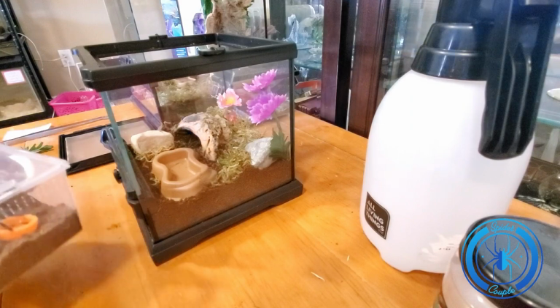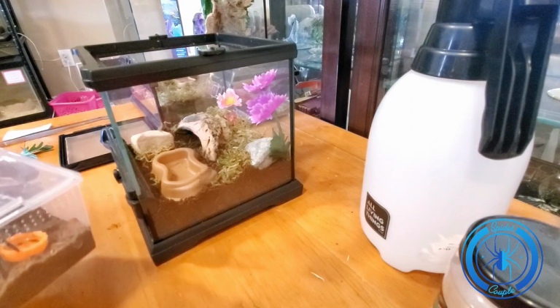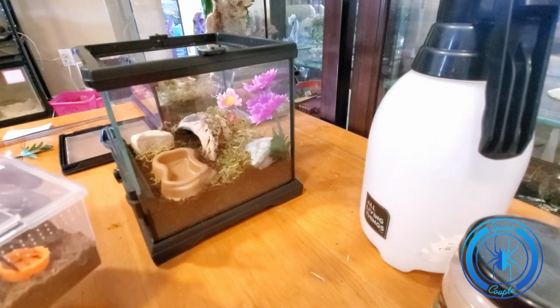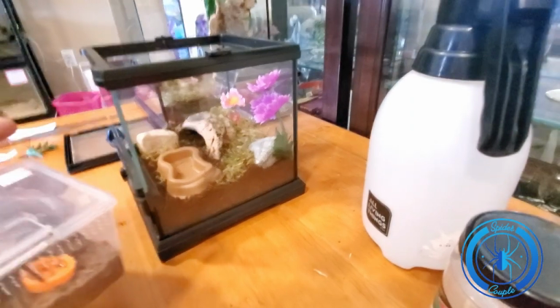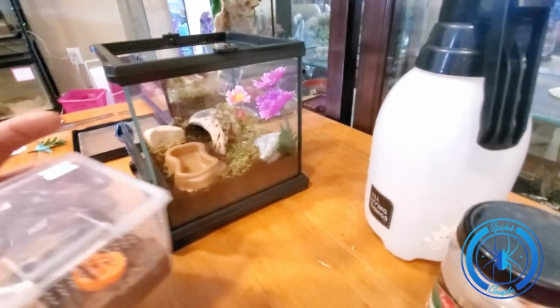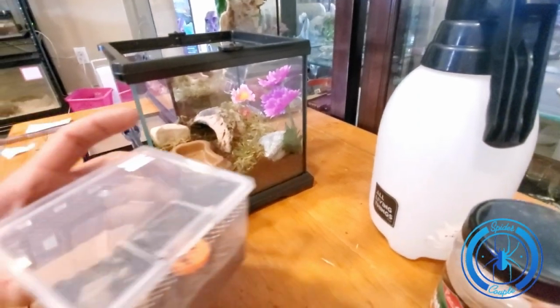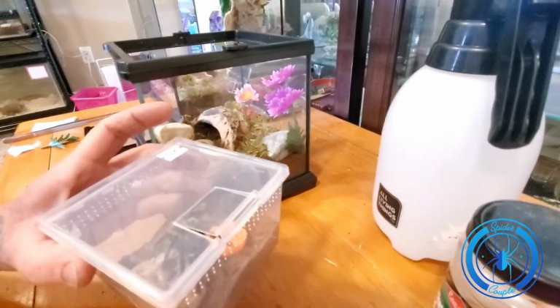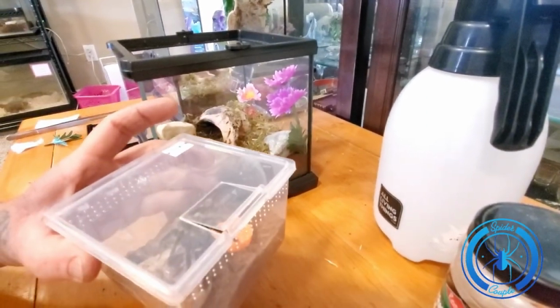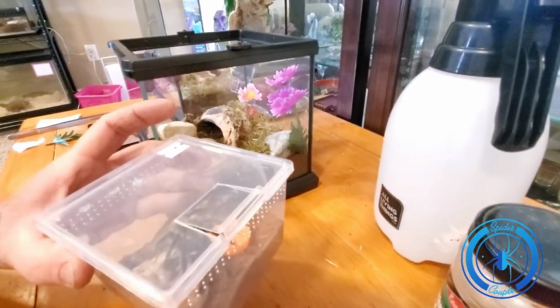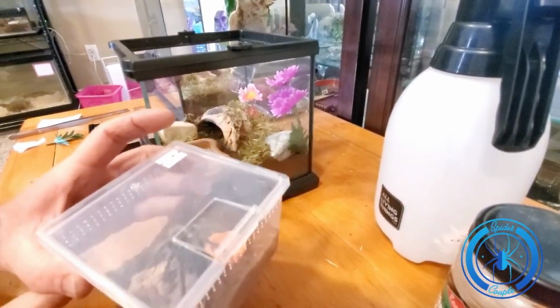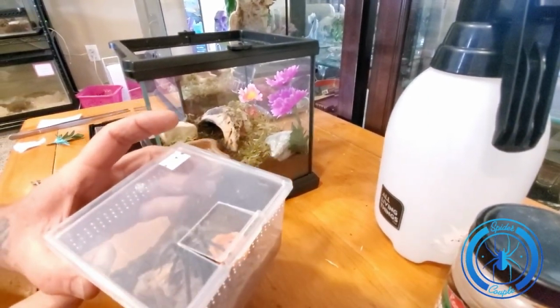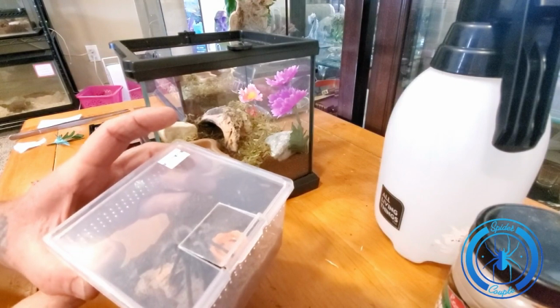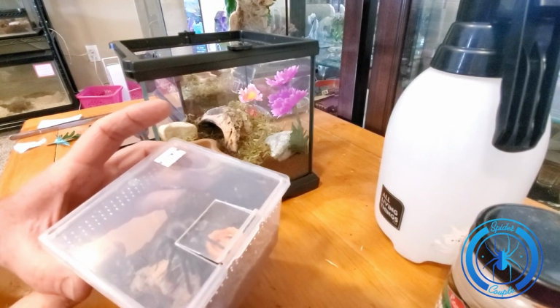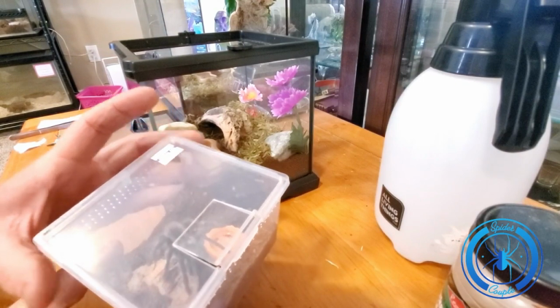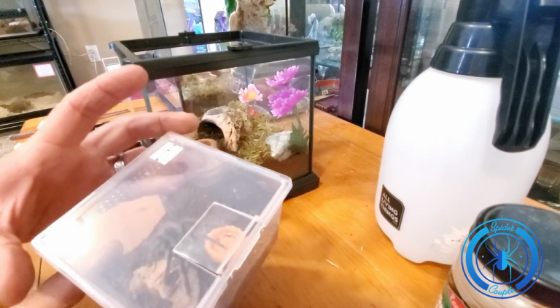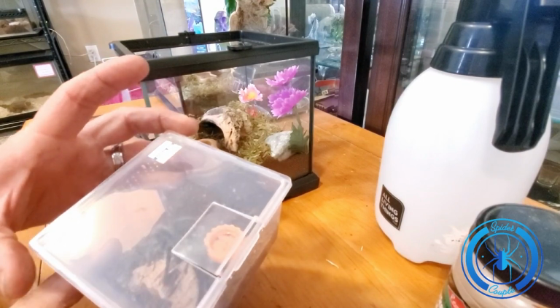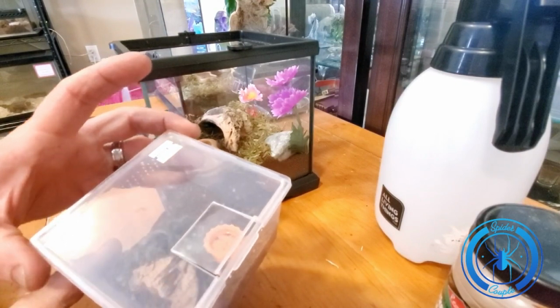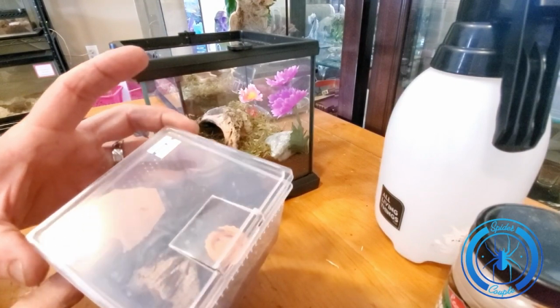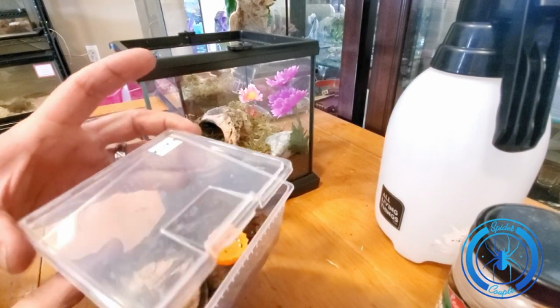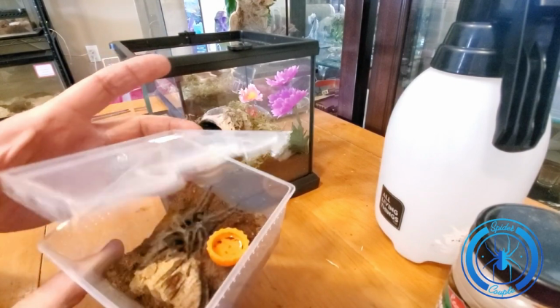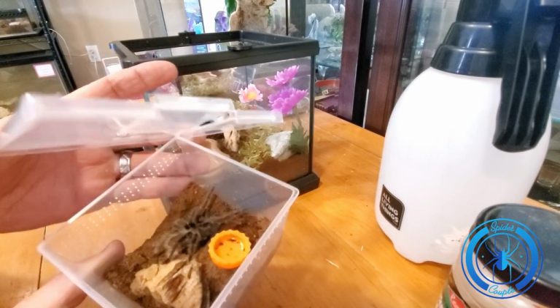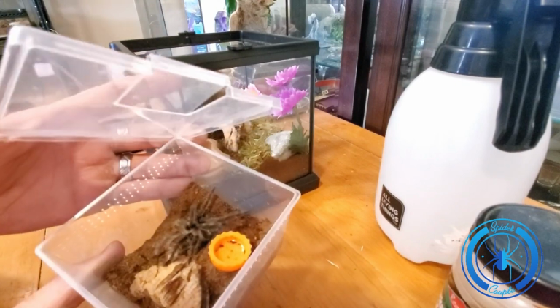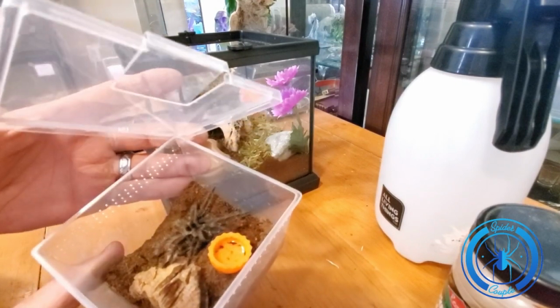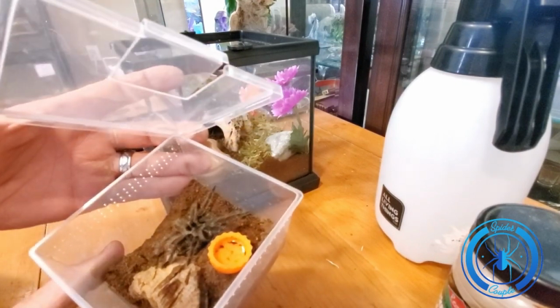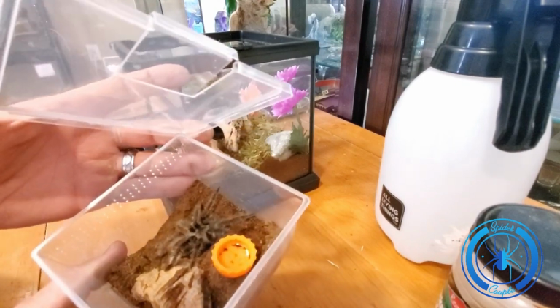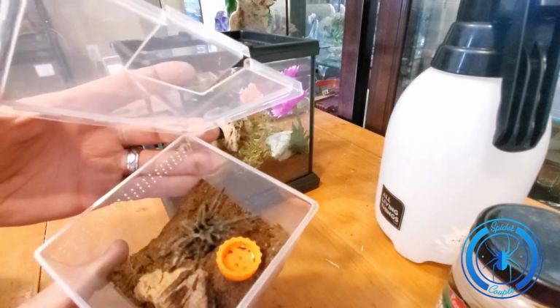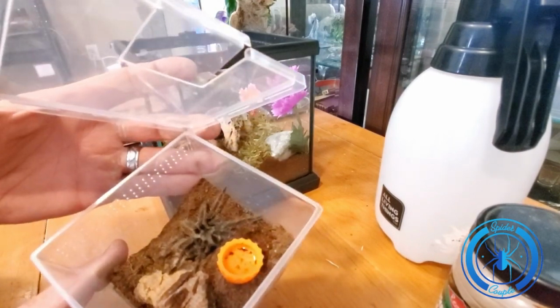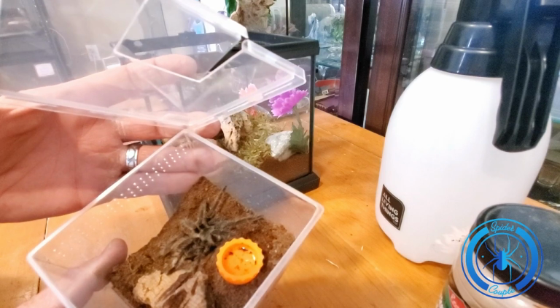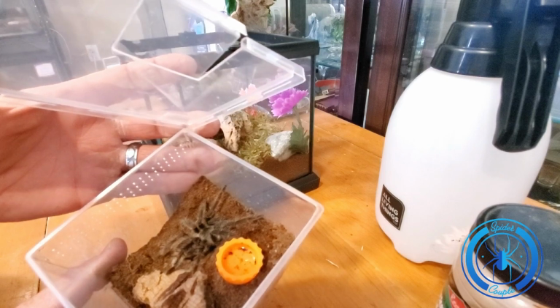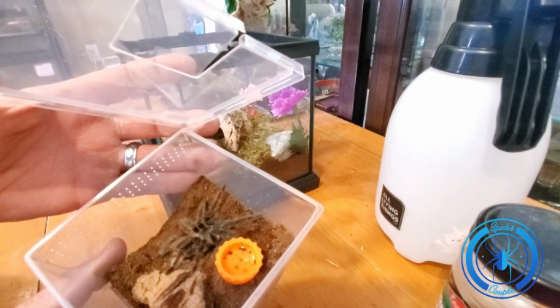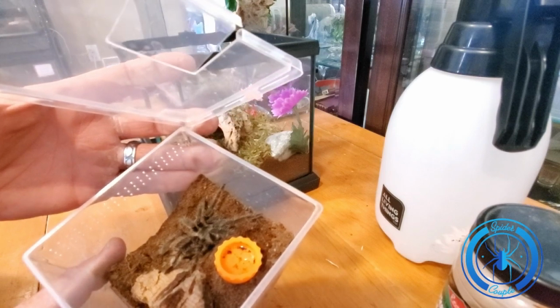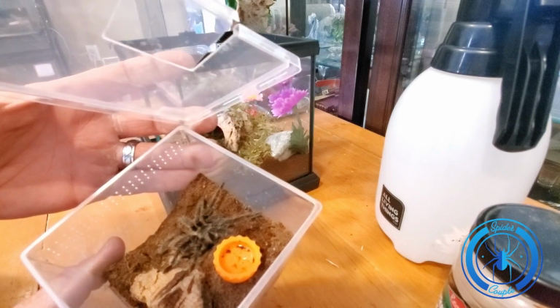This is her. And that will give you a little bit better view over here. She's a beauty — beautiful spider.